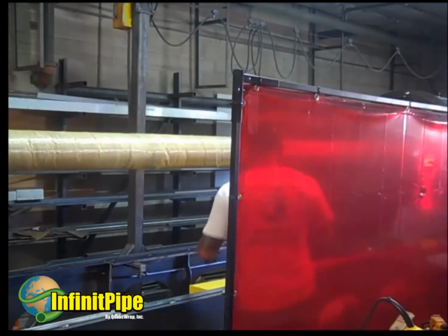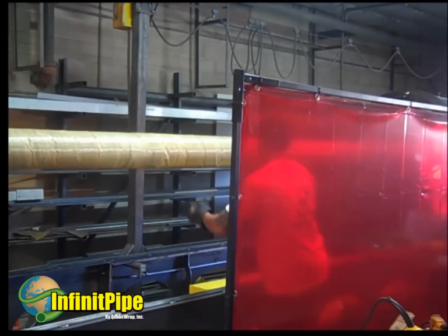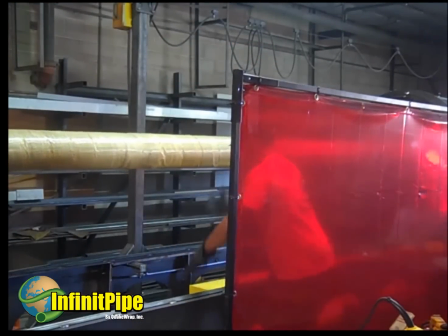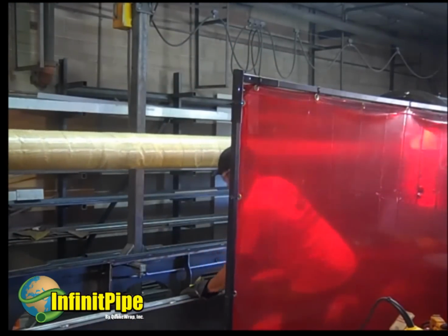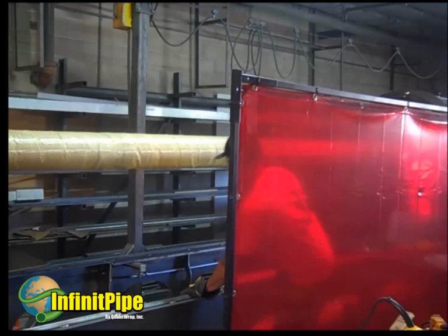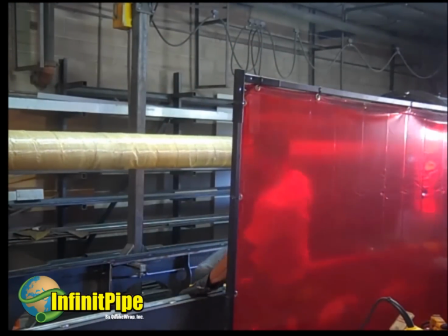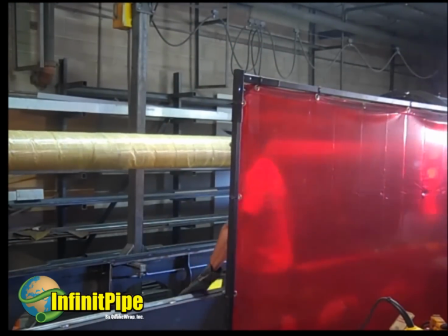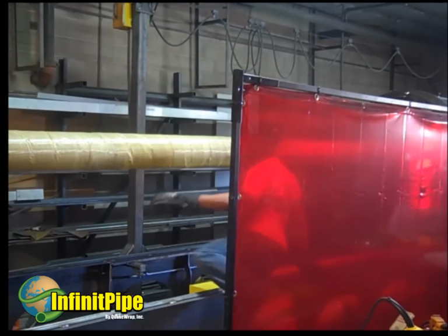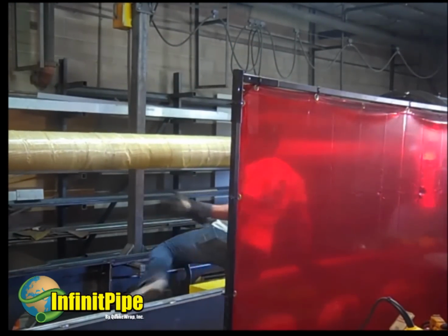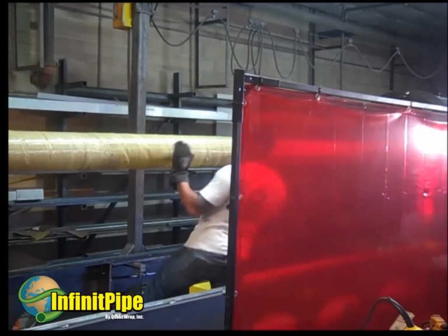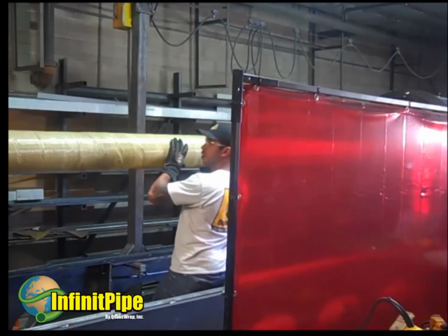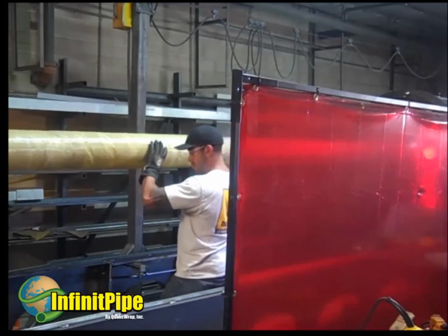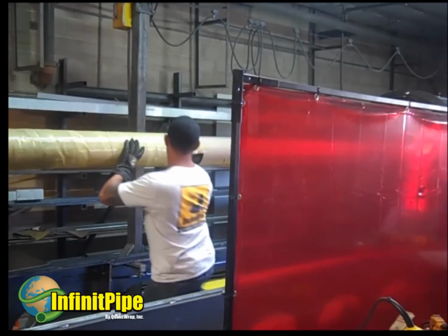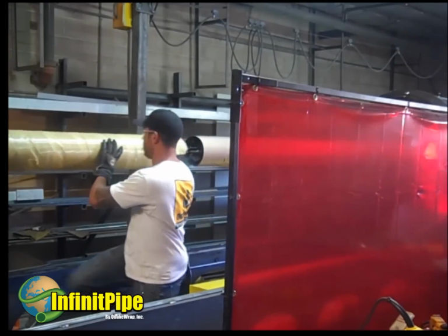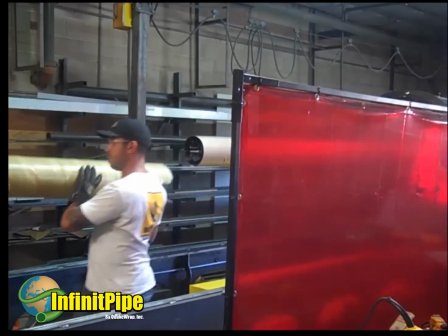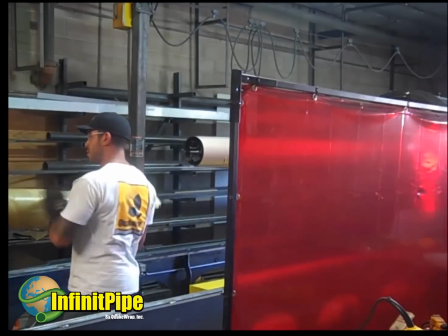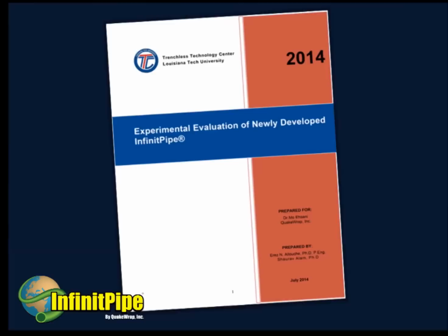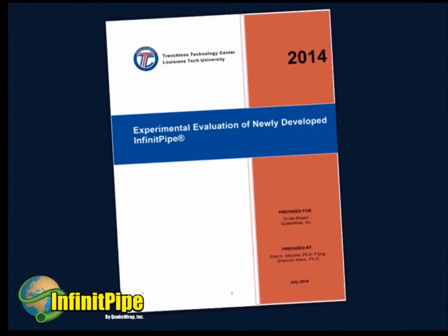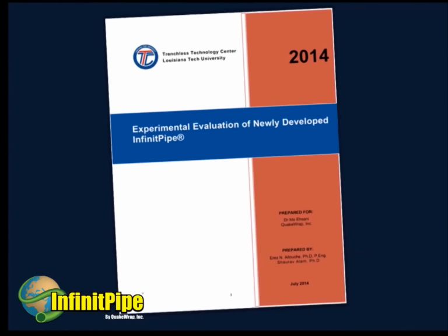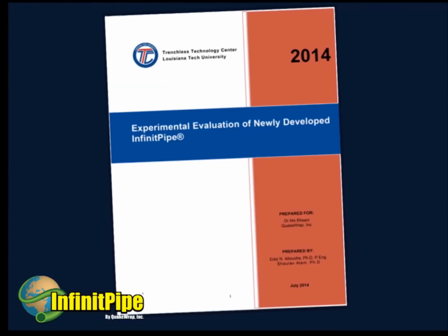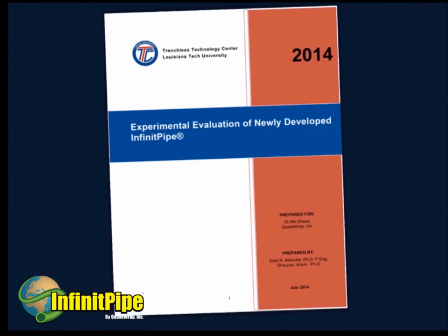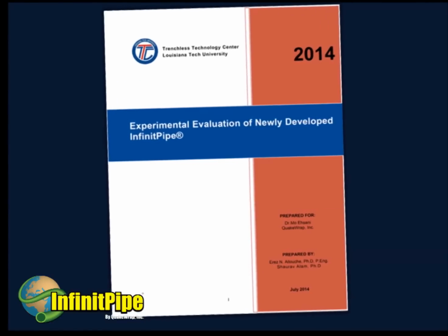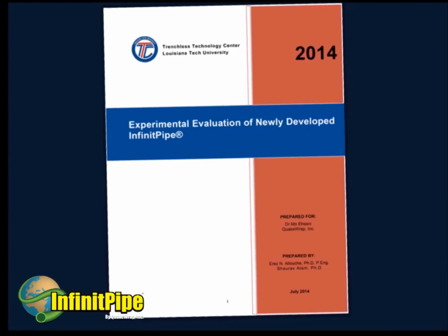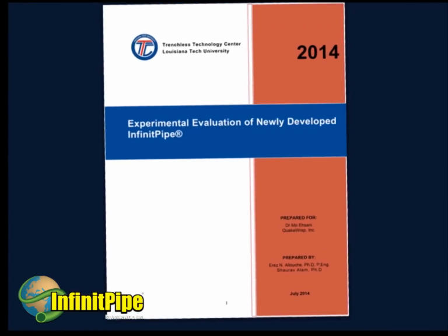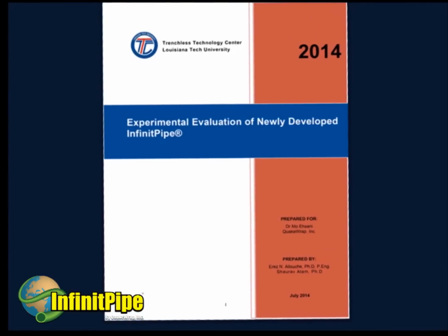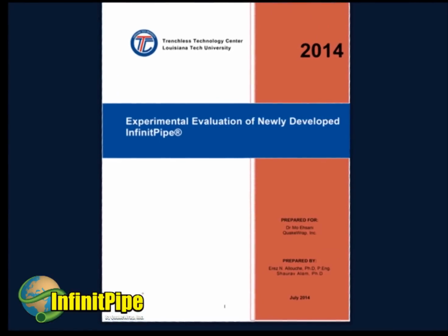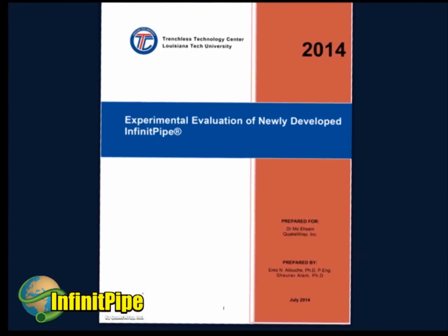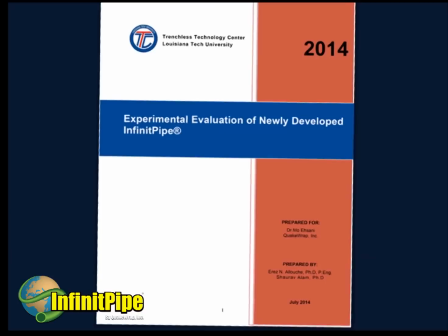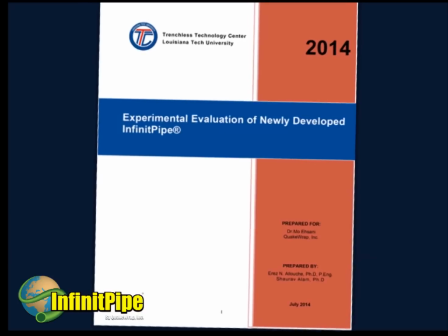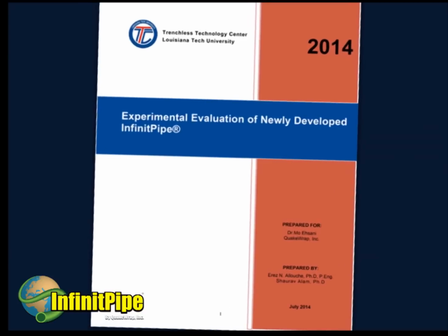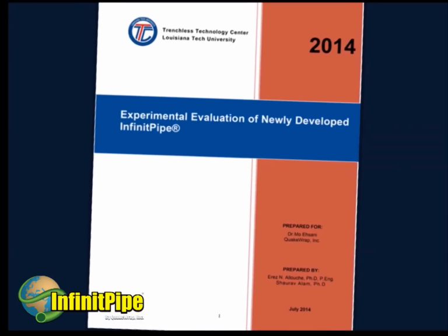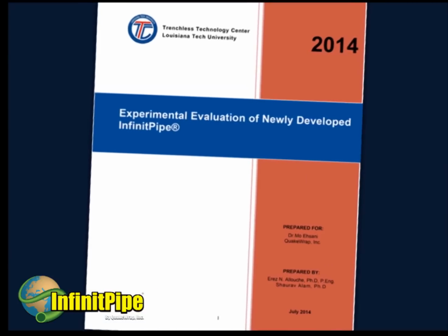The long segments of the pipe can be connected together using the wet layup system that is commonly used in construction of fiberglass pipes. Independent tests at the Trenchless Technology Center, Louisiana Tech University, have demonstrated the strength of this pipe.